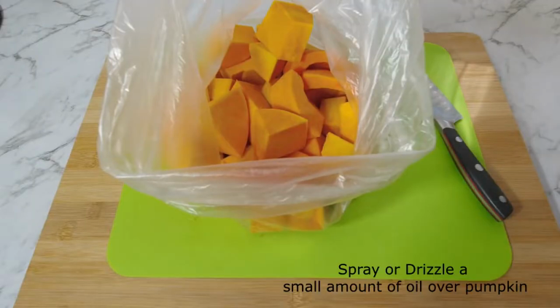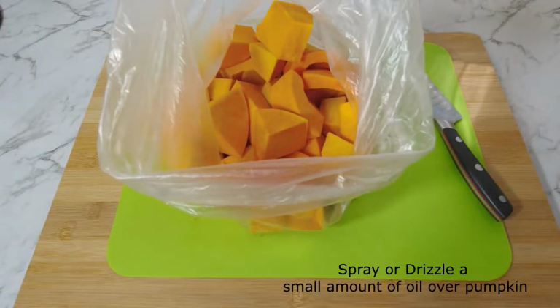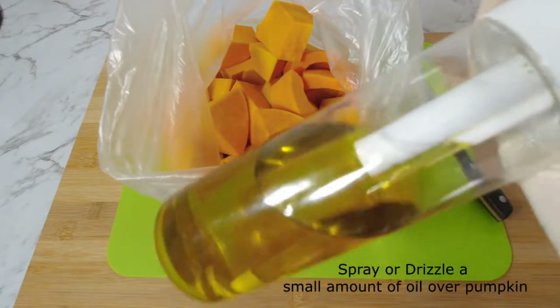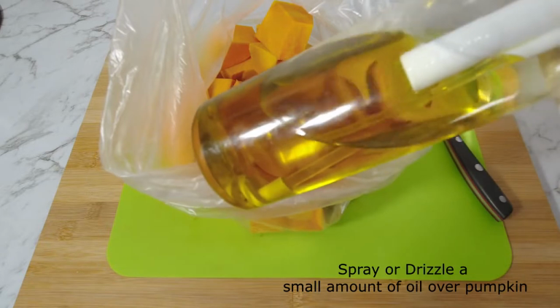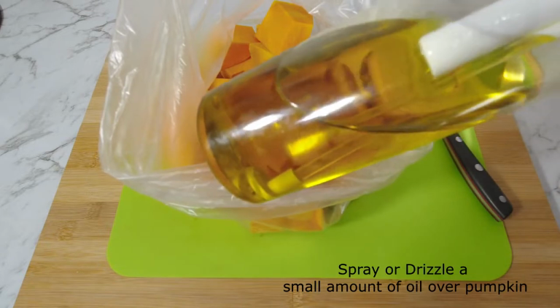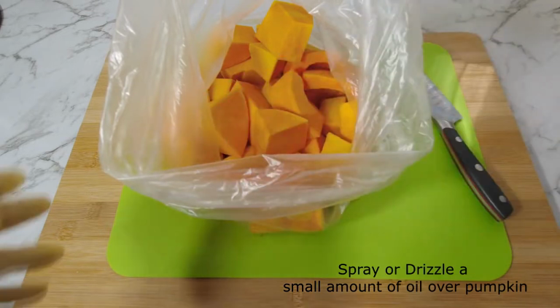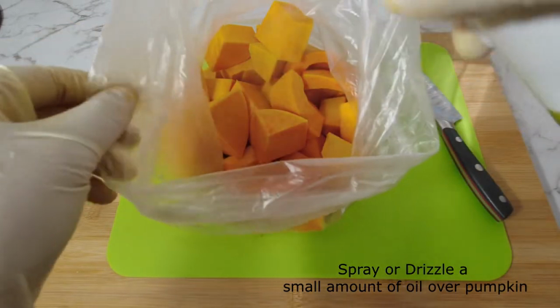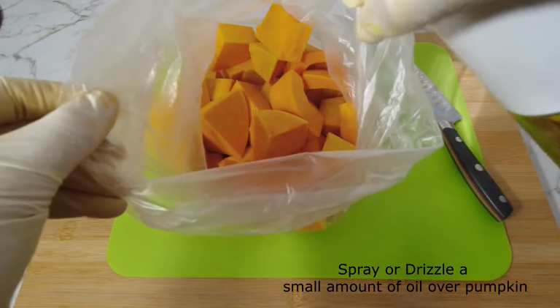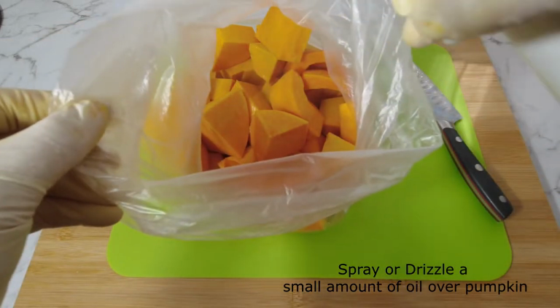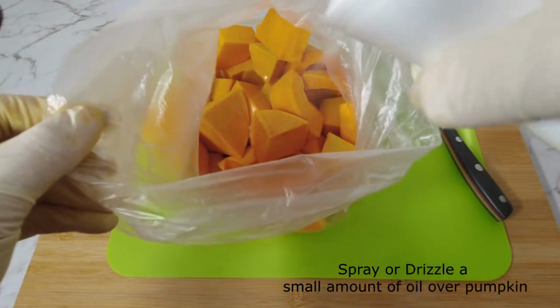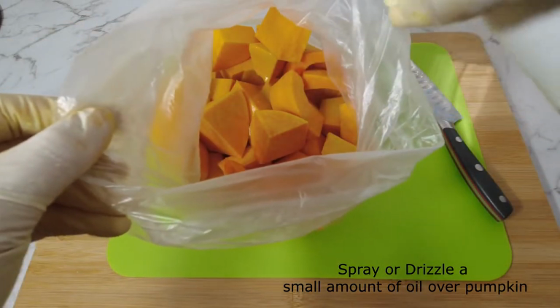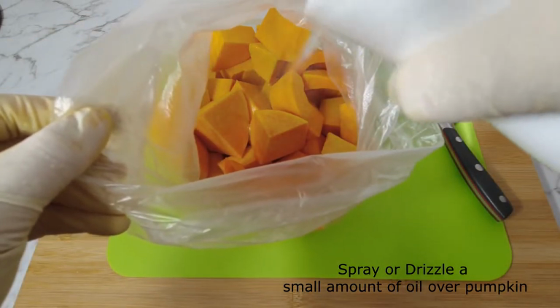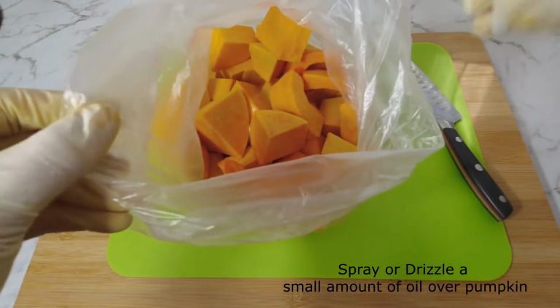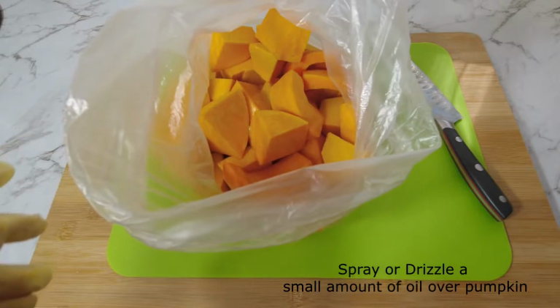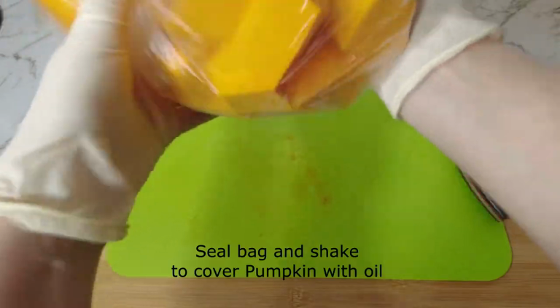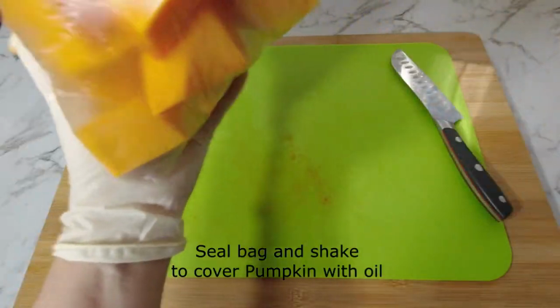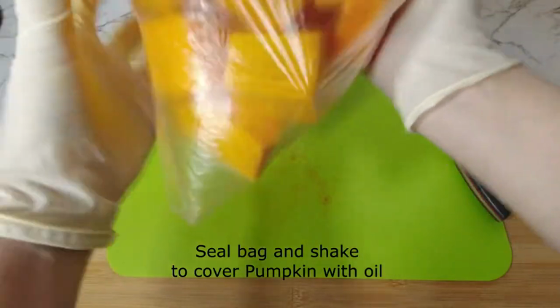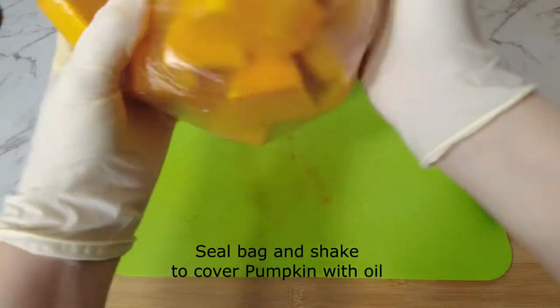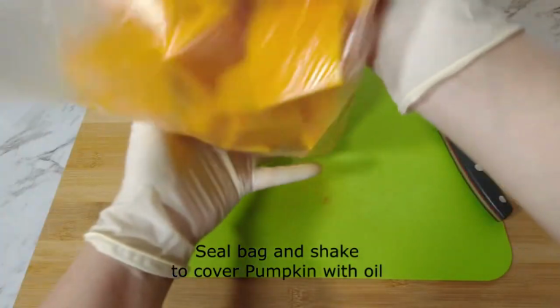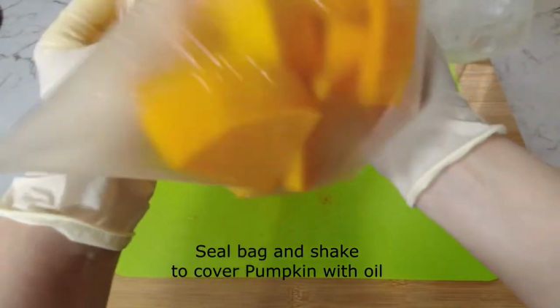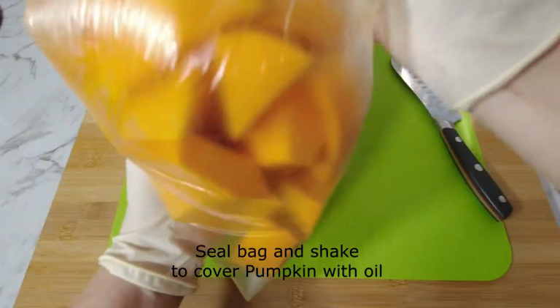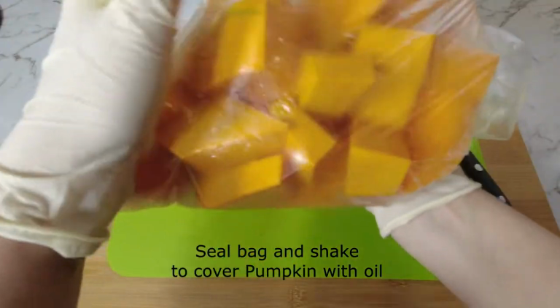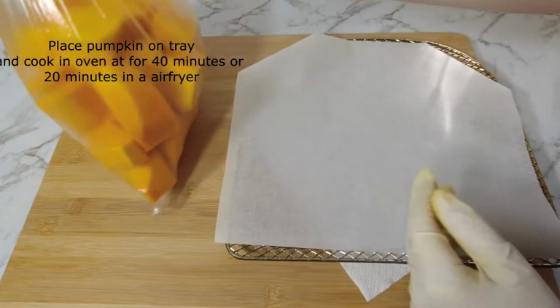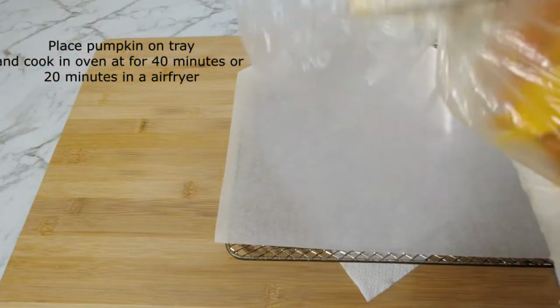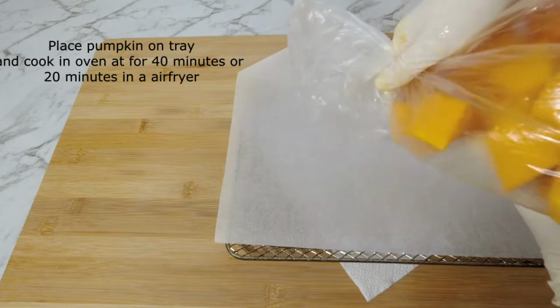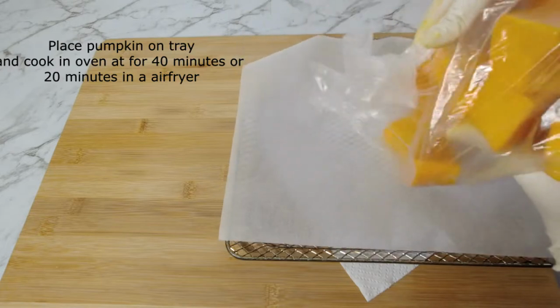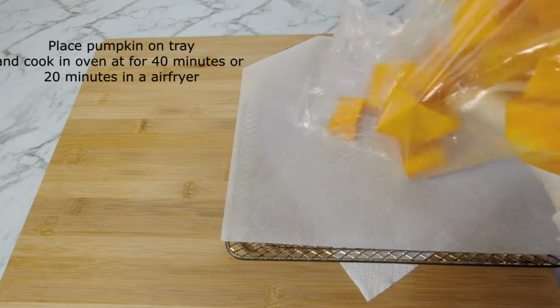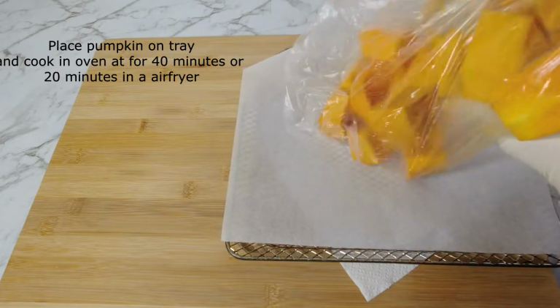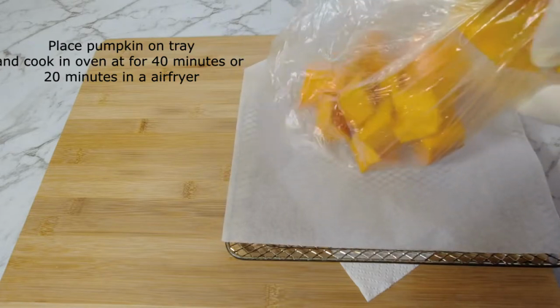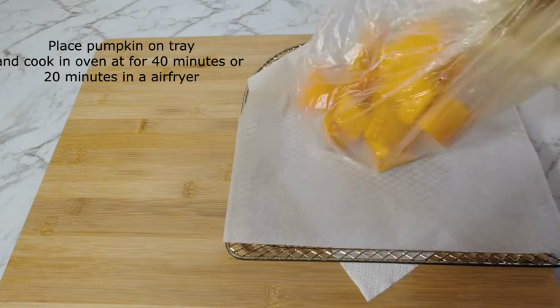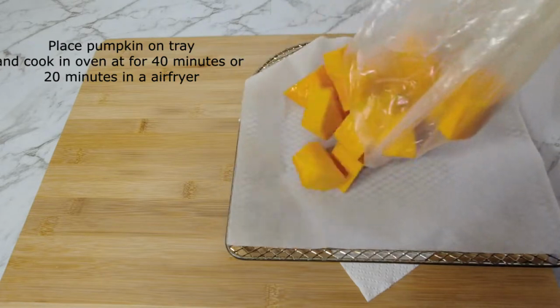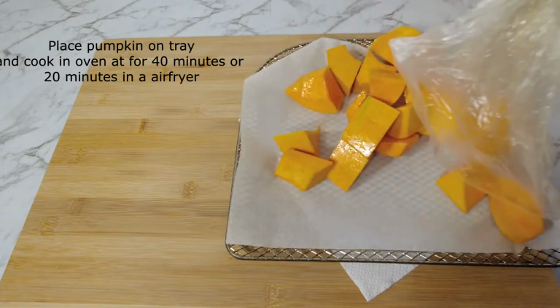Spray or drizzle oil of choice over the pumpkin and shape the bag to coat the pumpkin in oil. Place the pumpkin on a tray and cook in the oven for 40 minutes, or in an air fryer for 20 minutes.